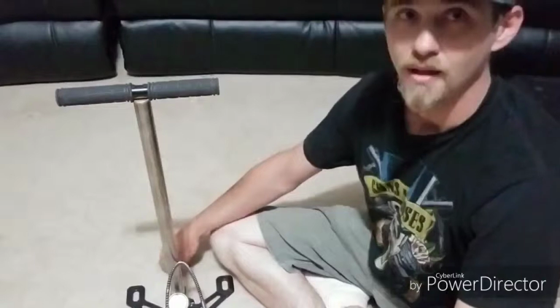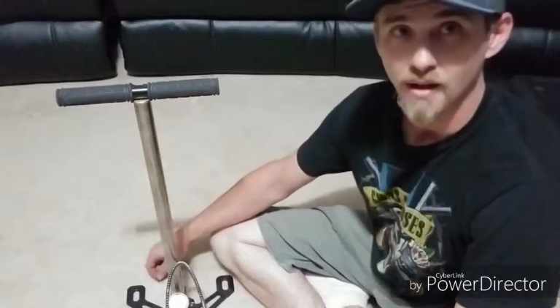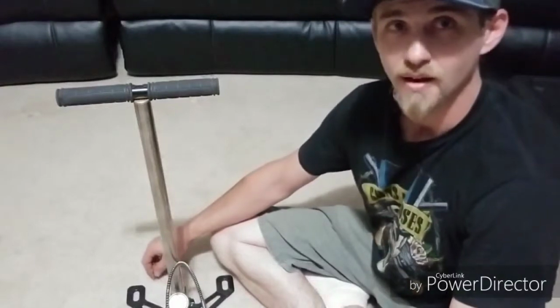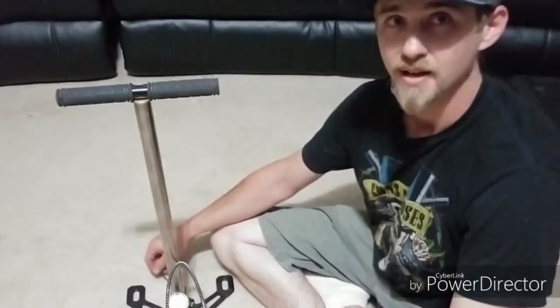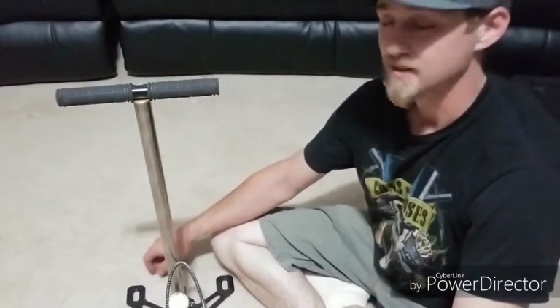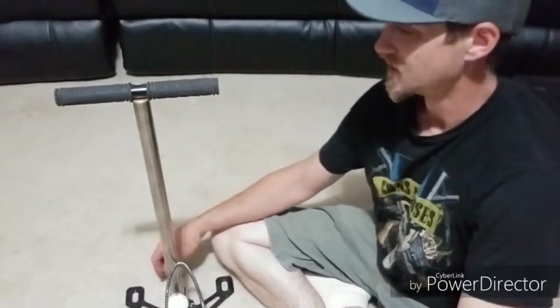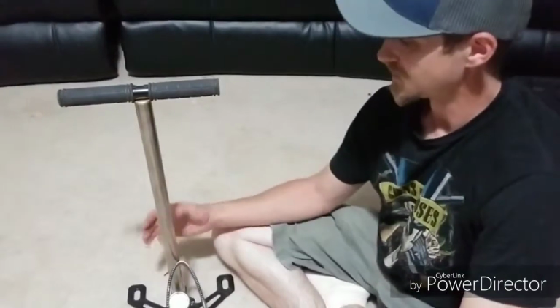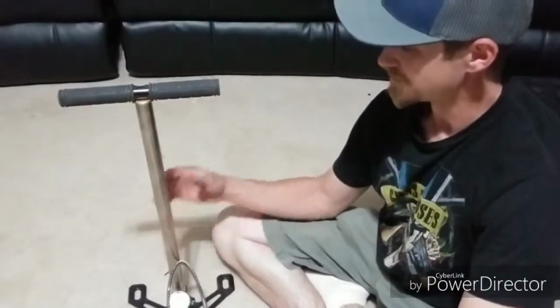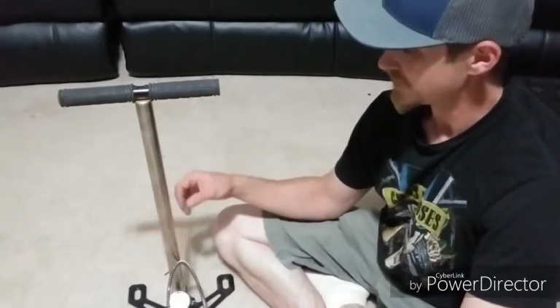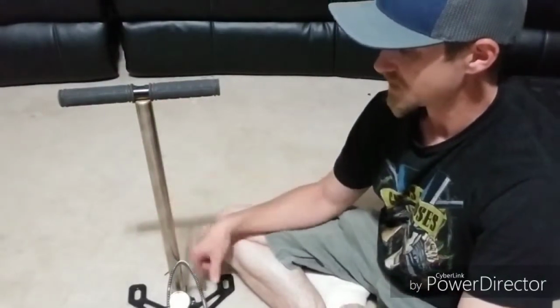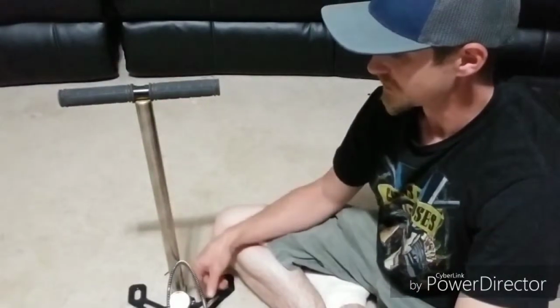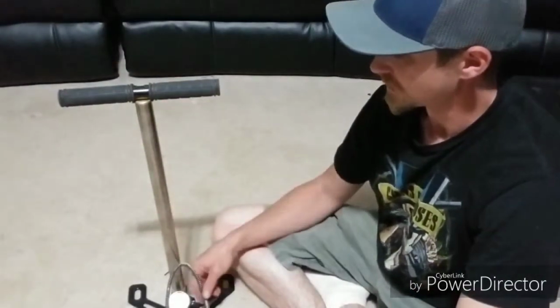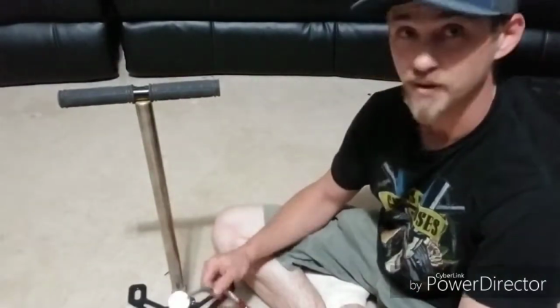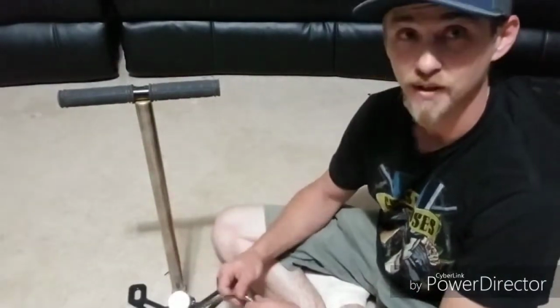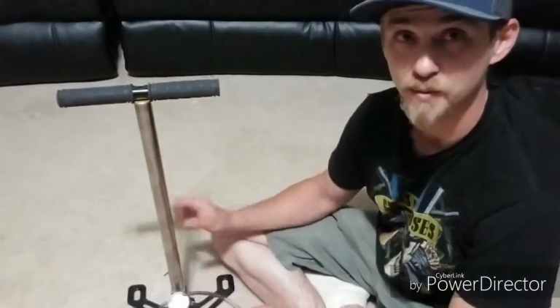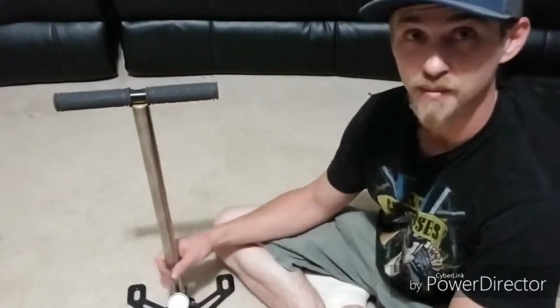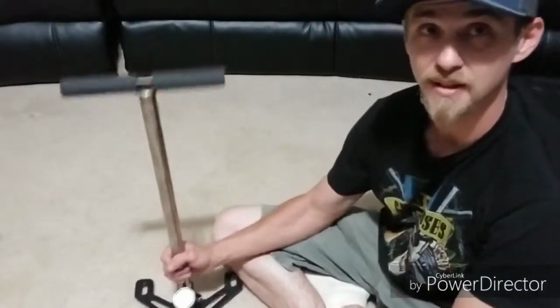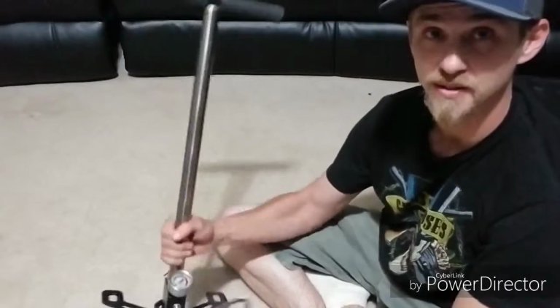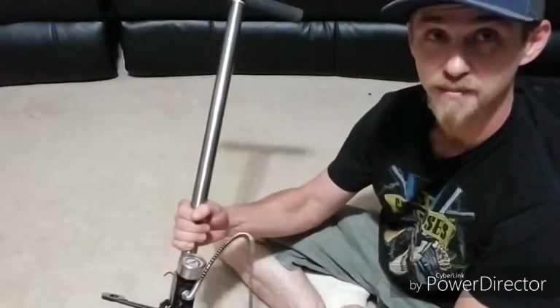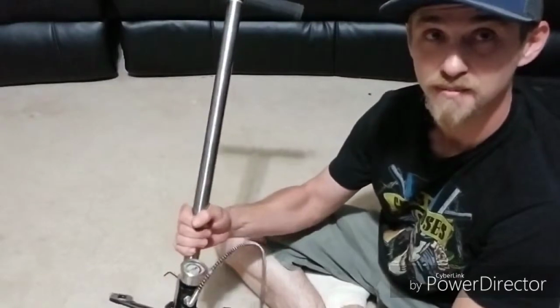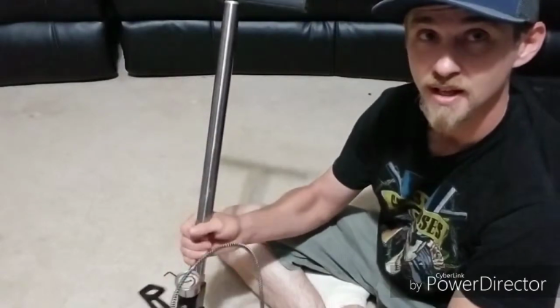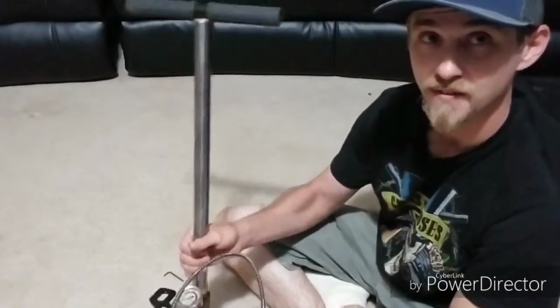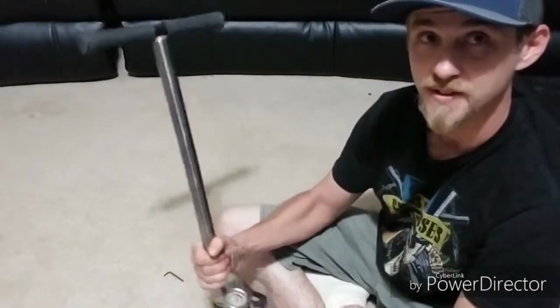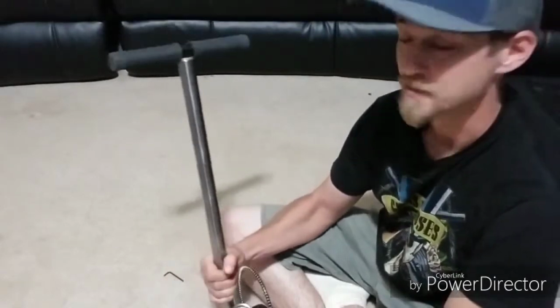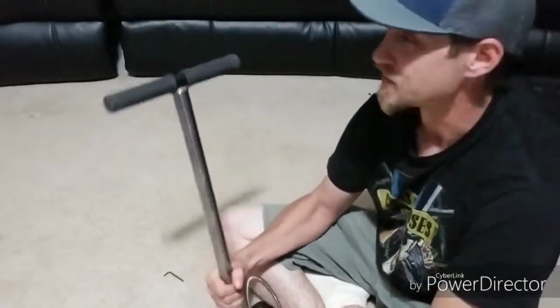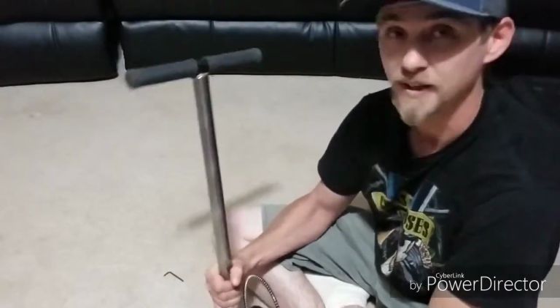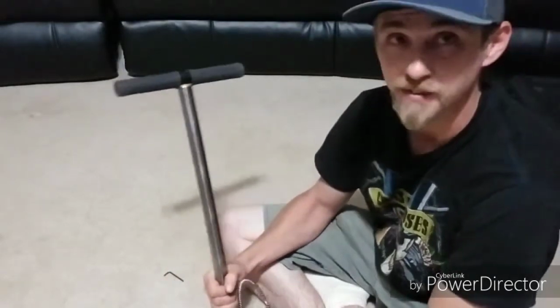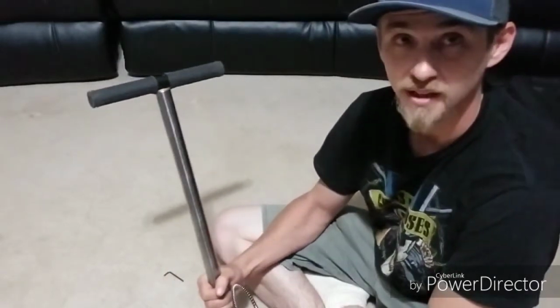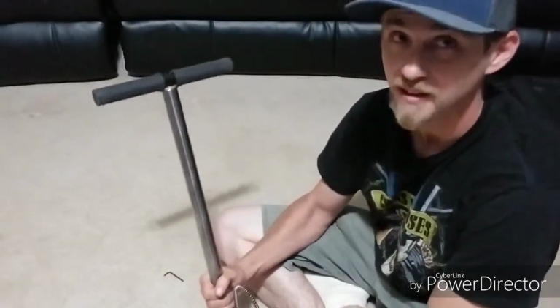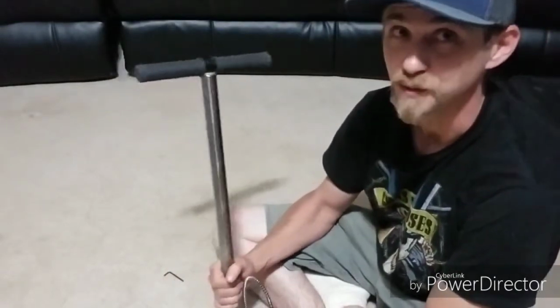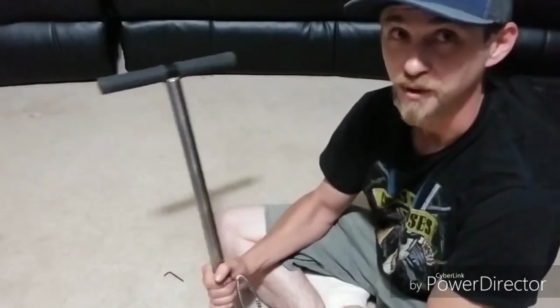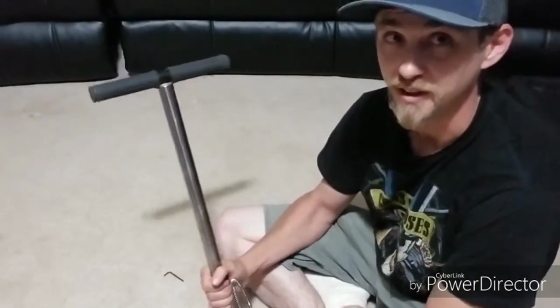Hey guys. Today I want to talk a little bit about this little hand pump. I found this on Amazon for like 50 bucks. It was a super good deal.